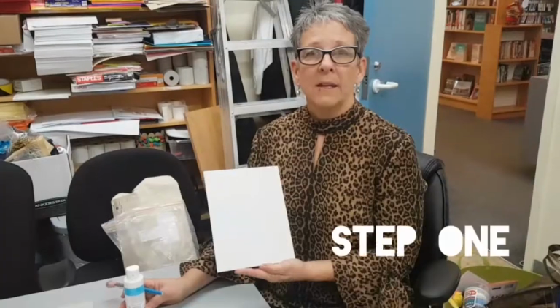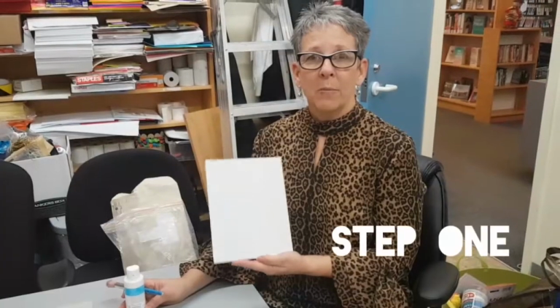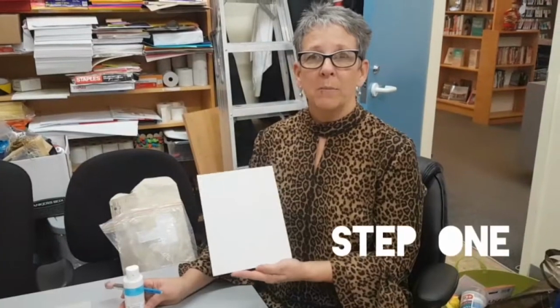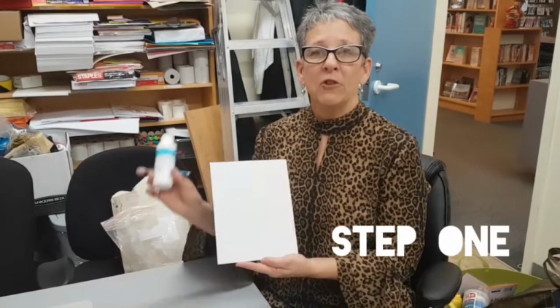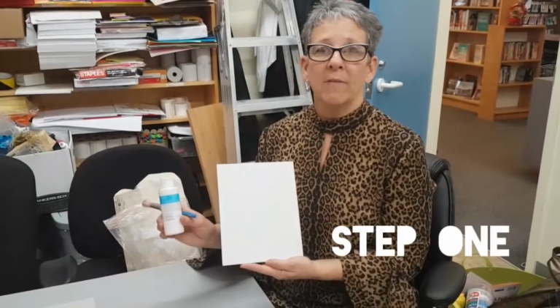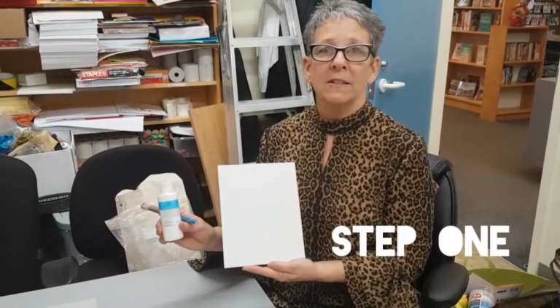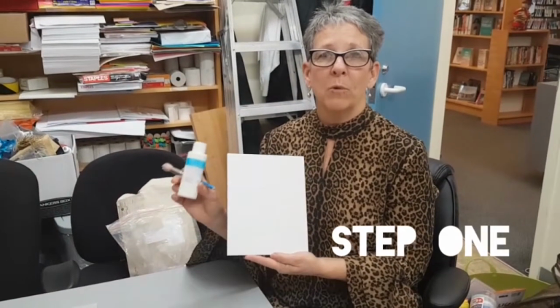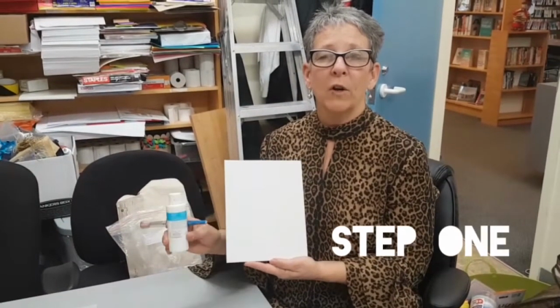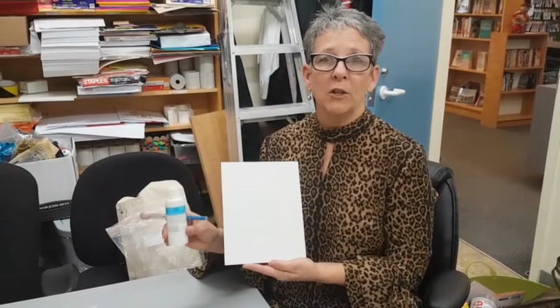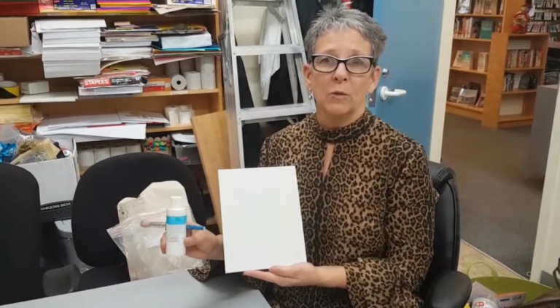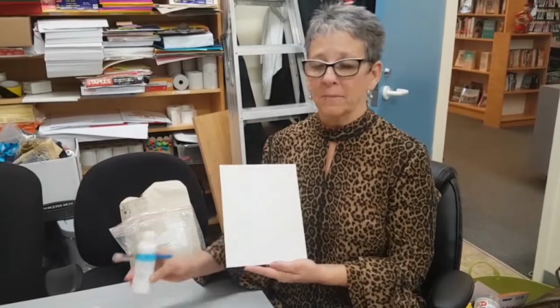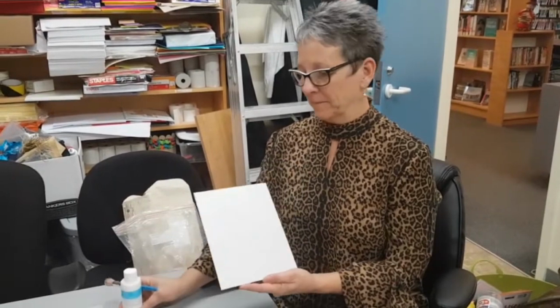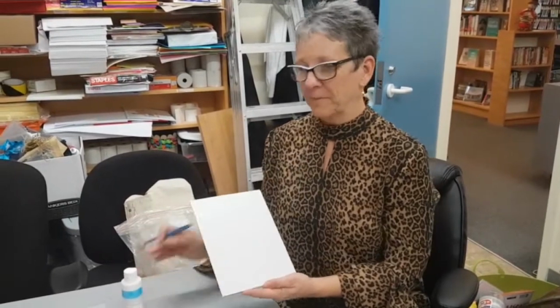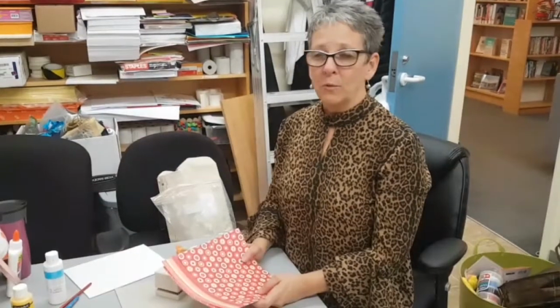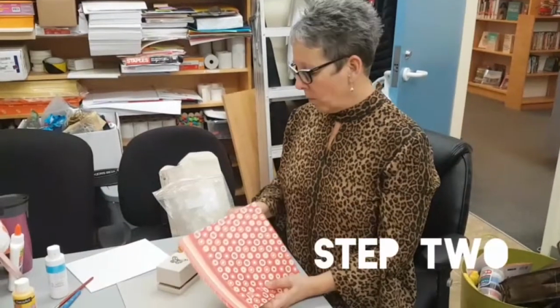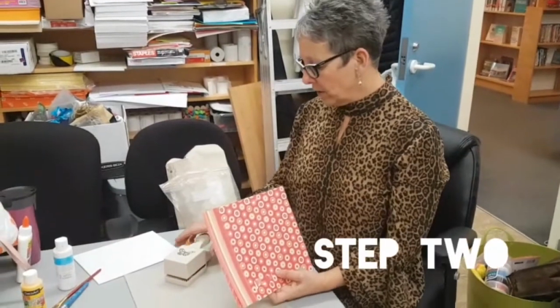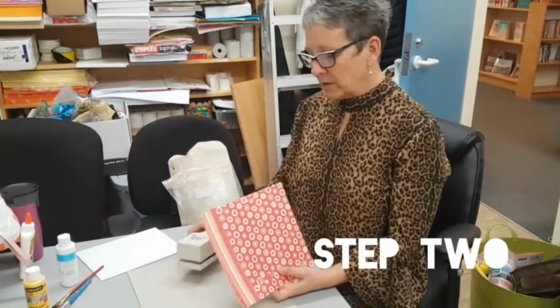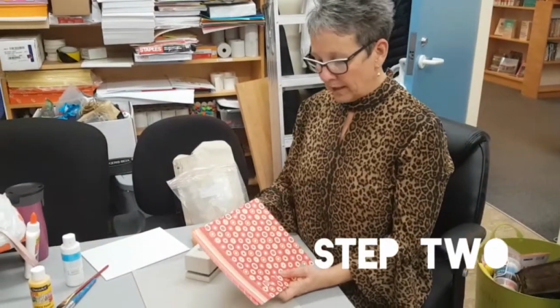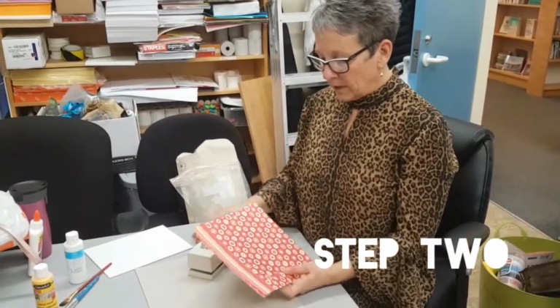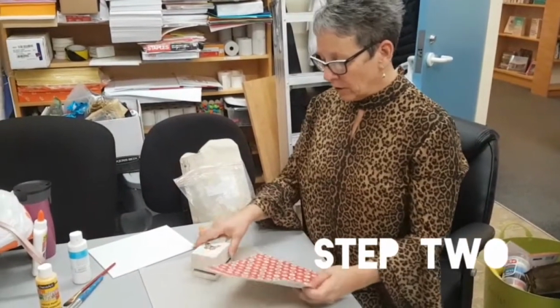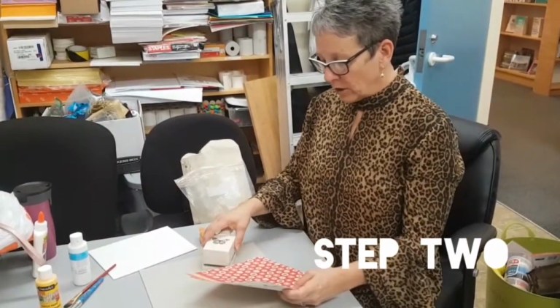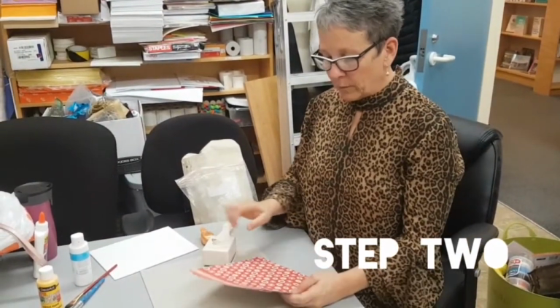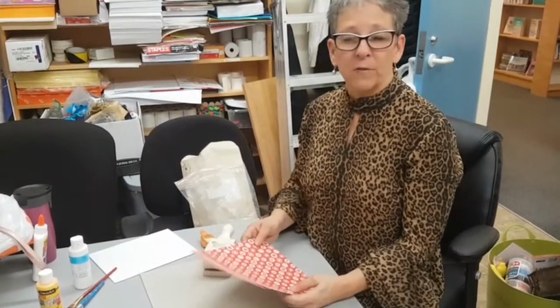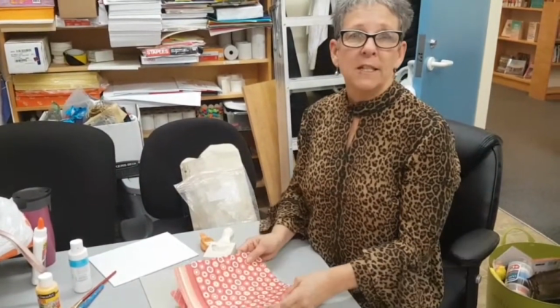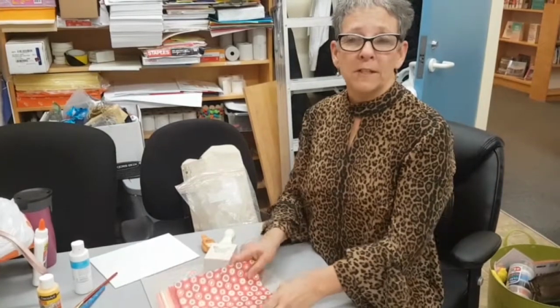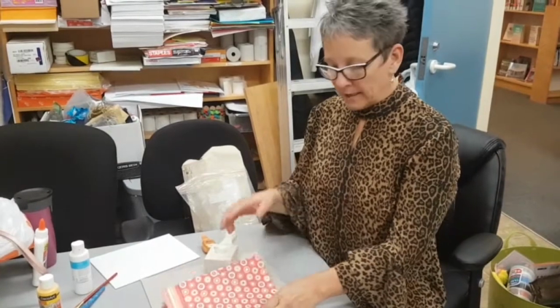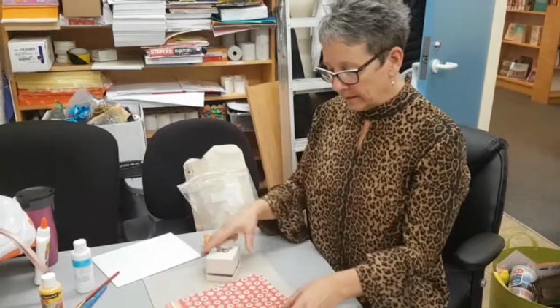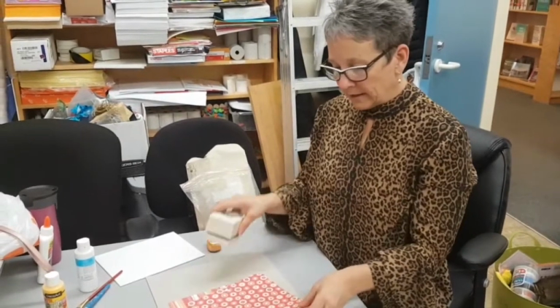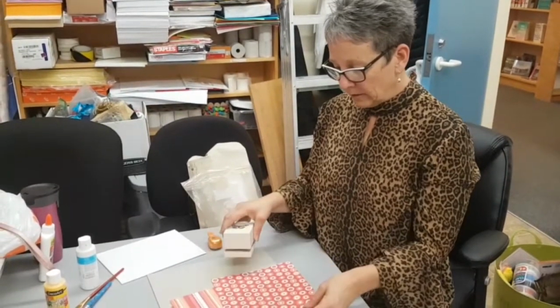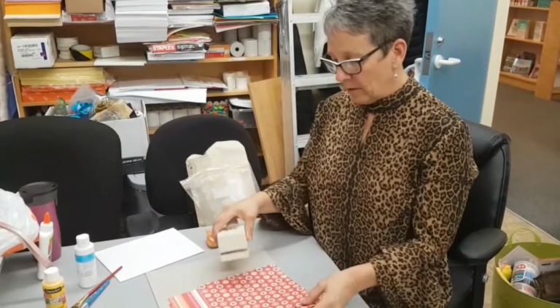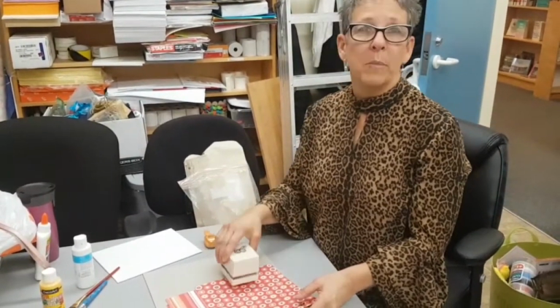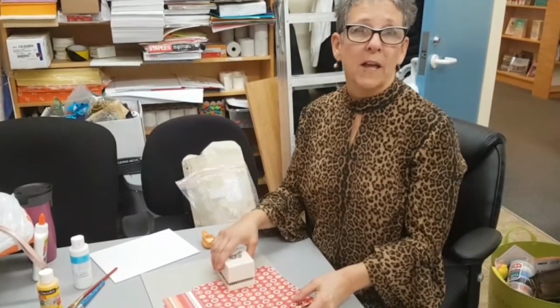Step one: paint your canvas in whatever color you choose. Step two: while your canvas dries, start to punch out around 50 different sizes and colors of butterflies.